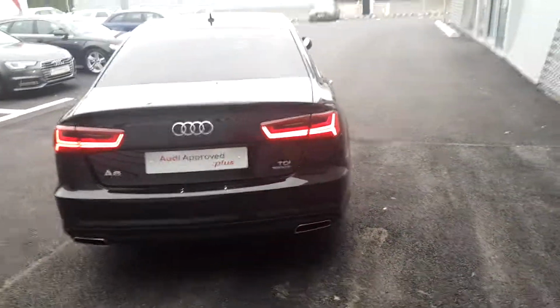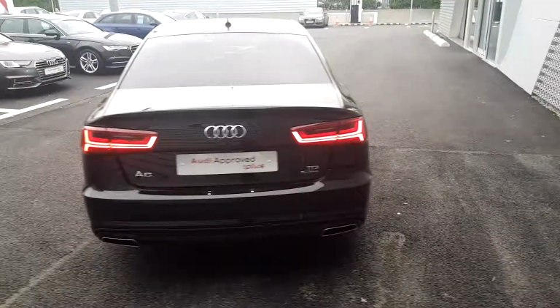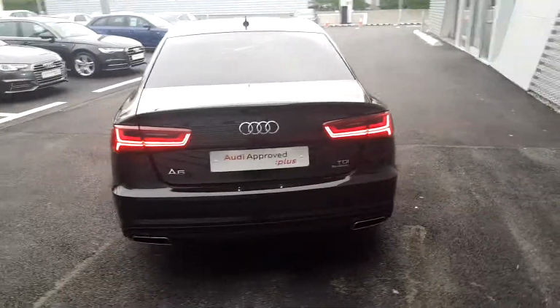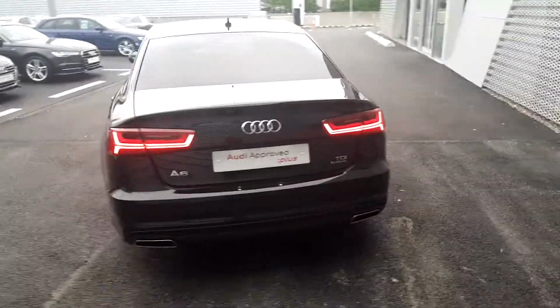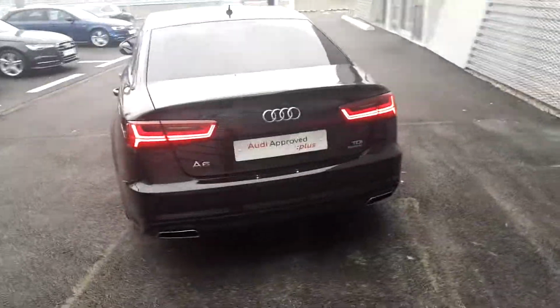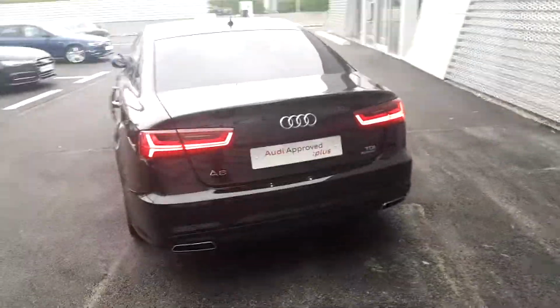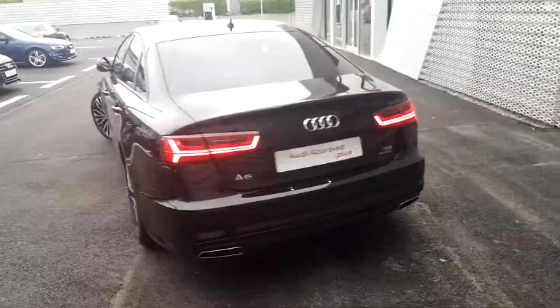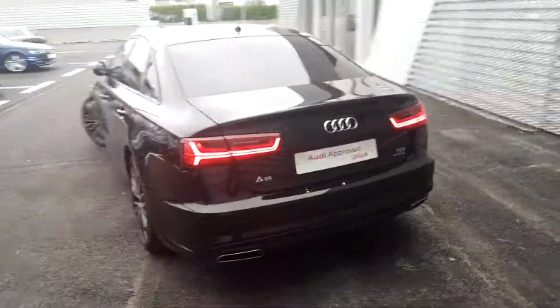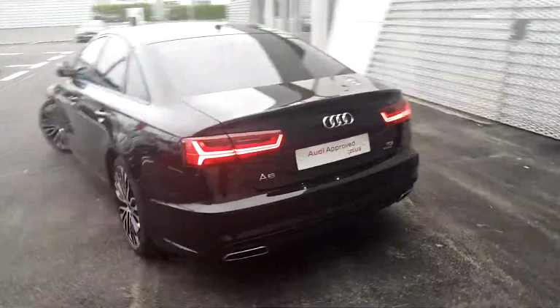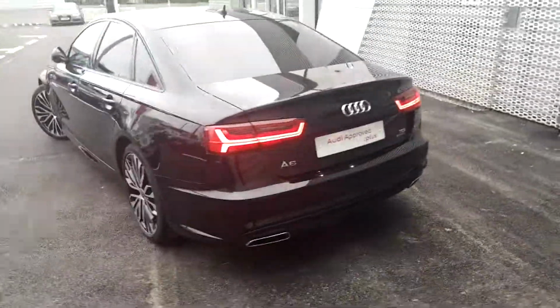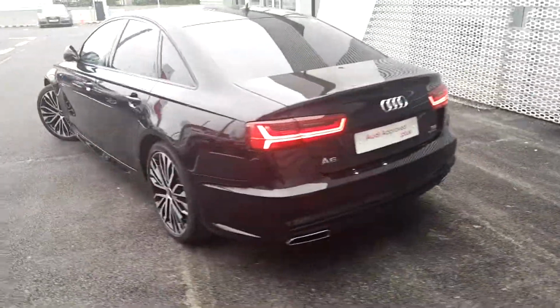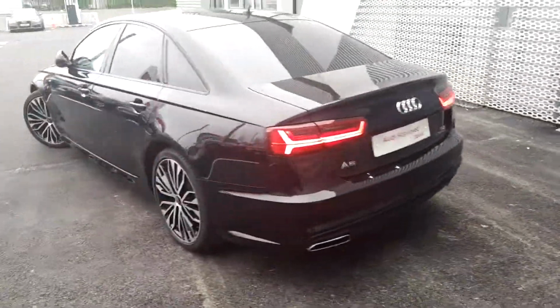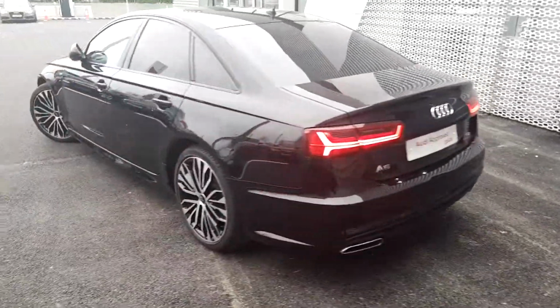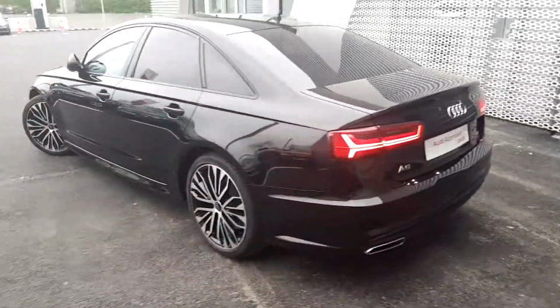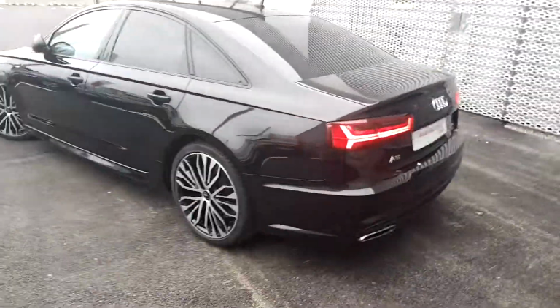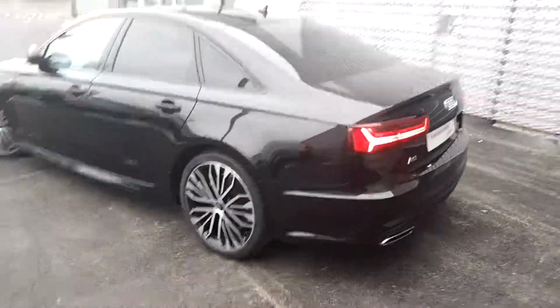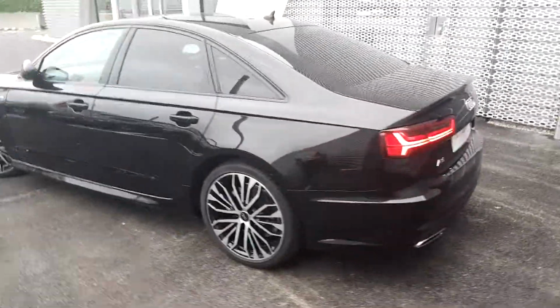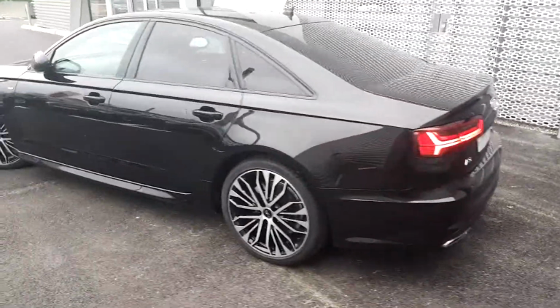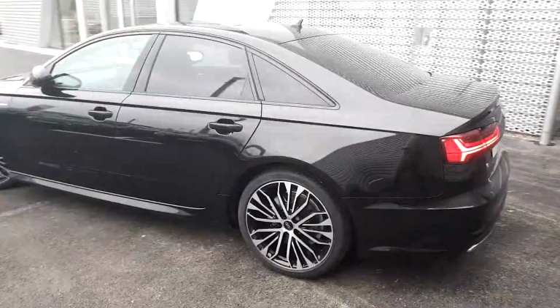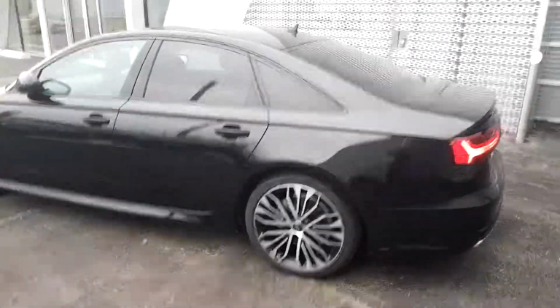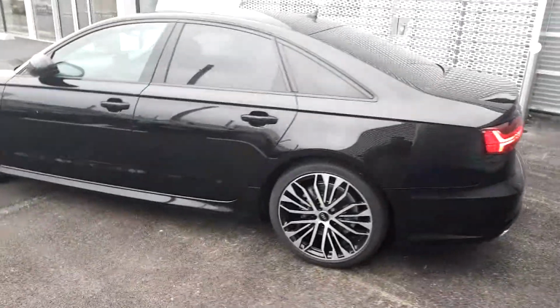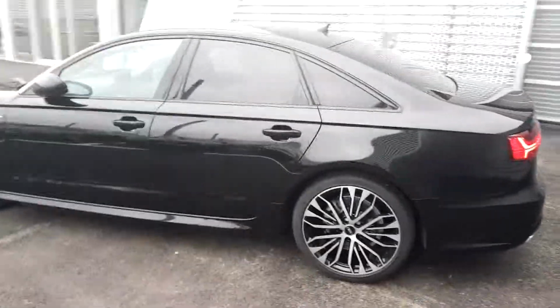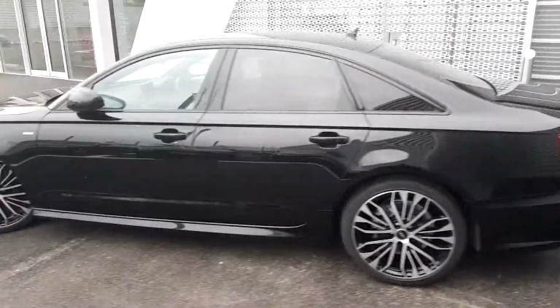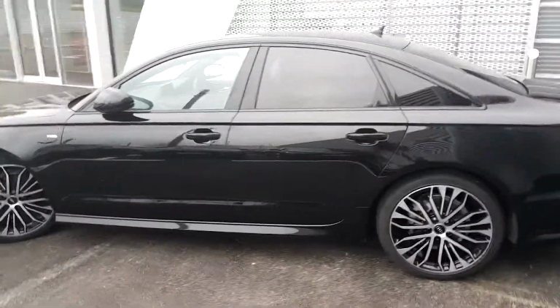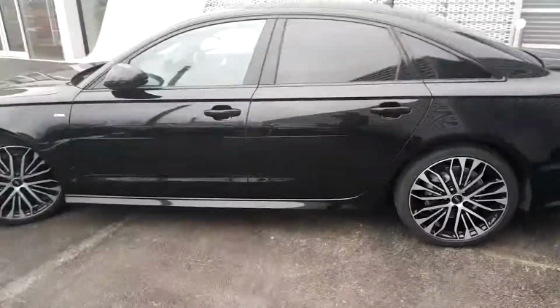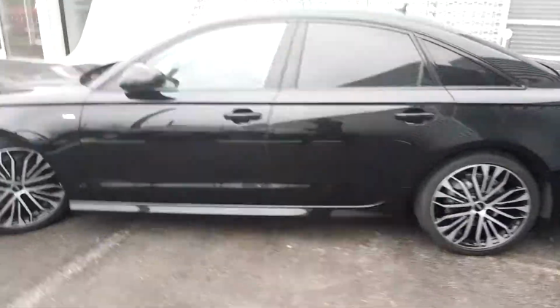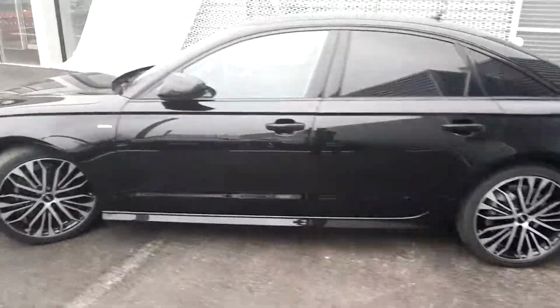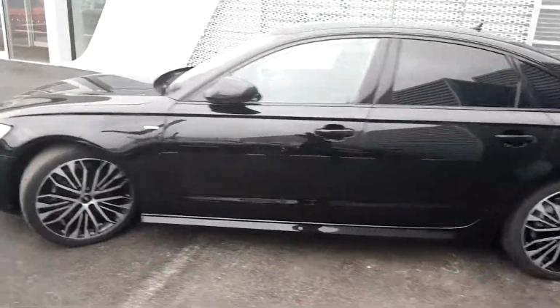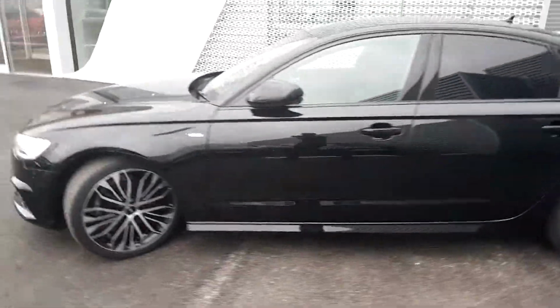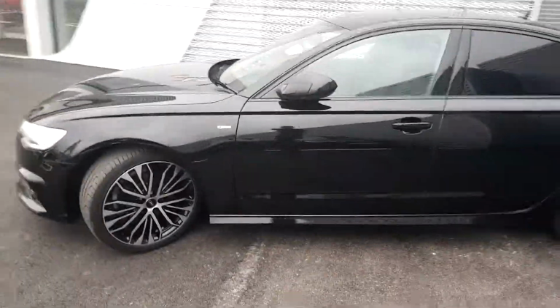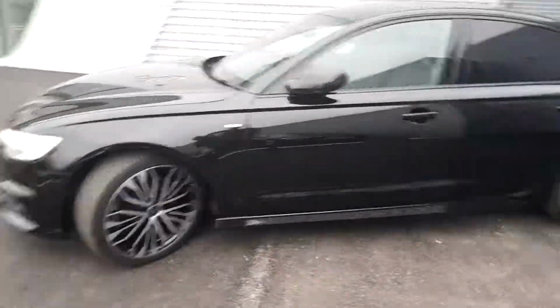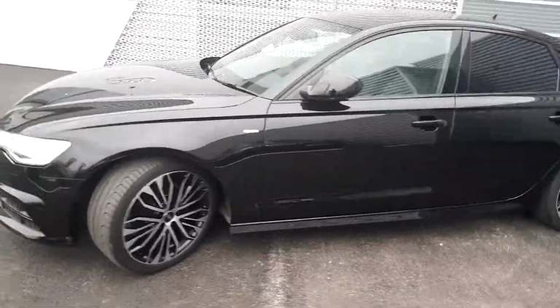This particular A6 comes with front and rear parking sensors, folding mirrors, and has a mere 8,000km on its clock.